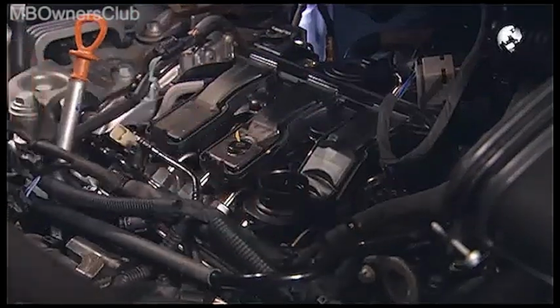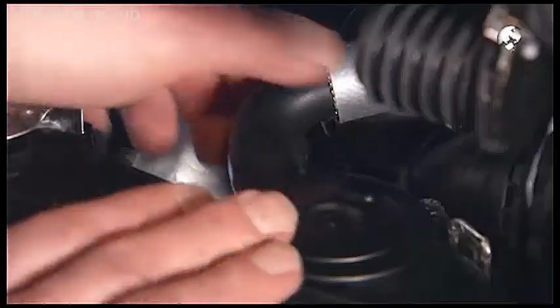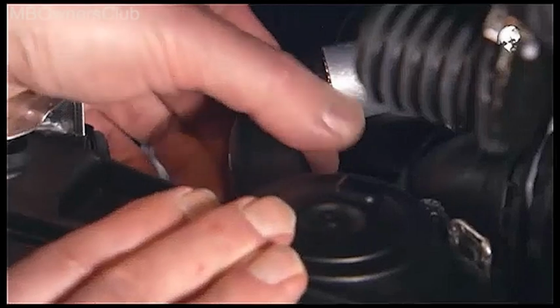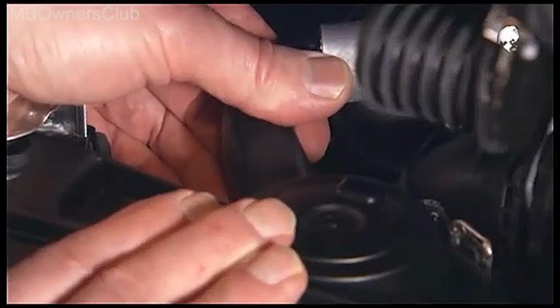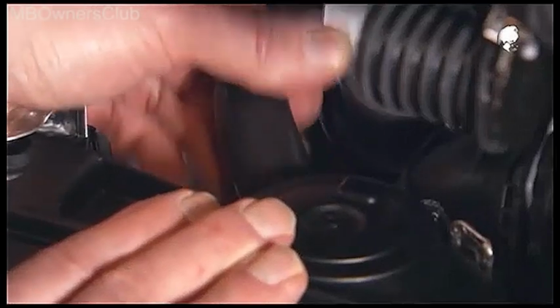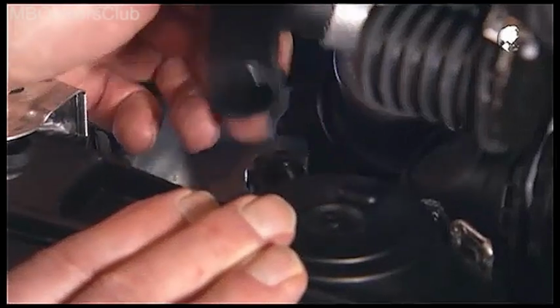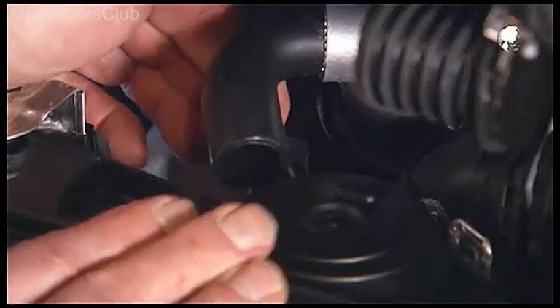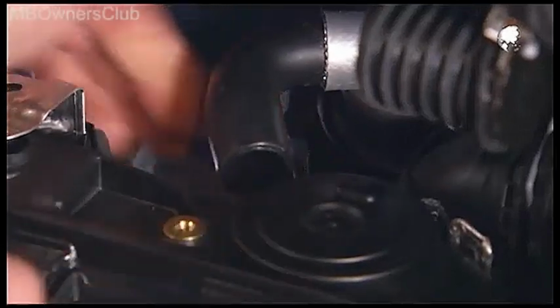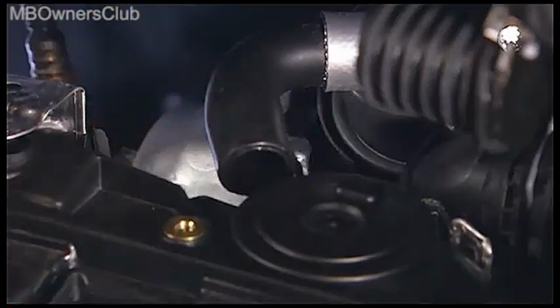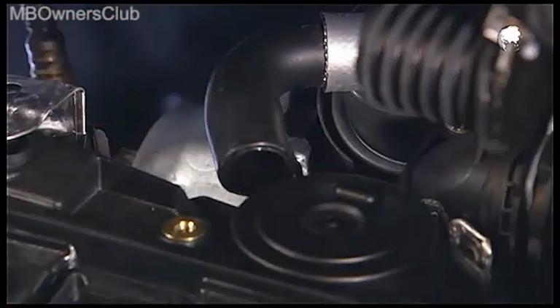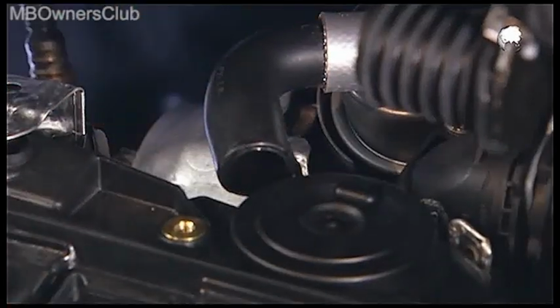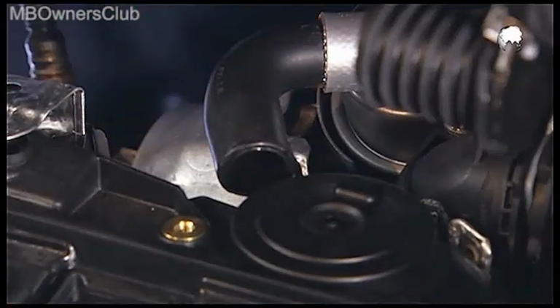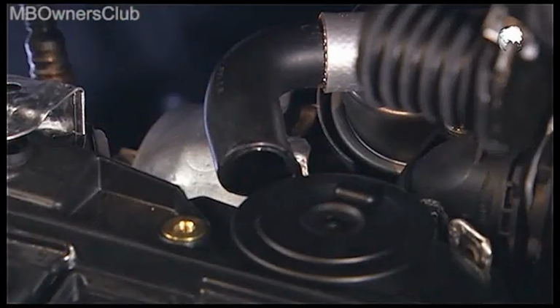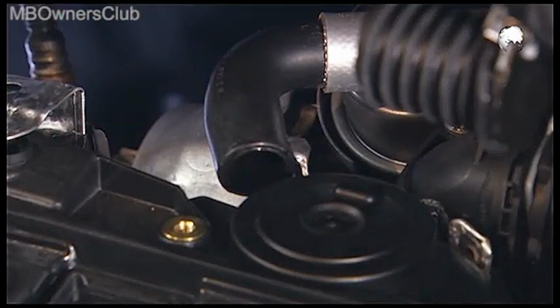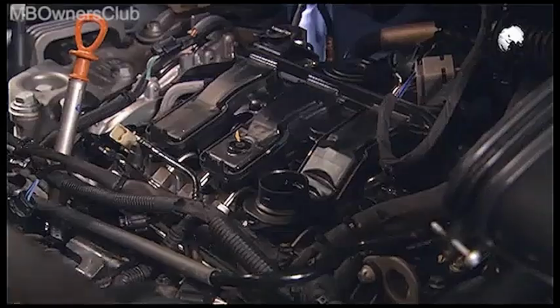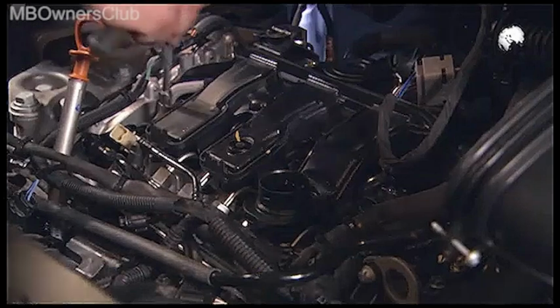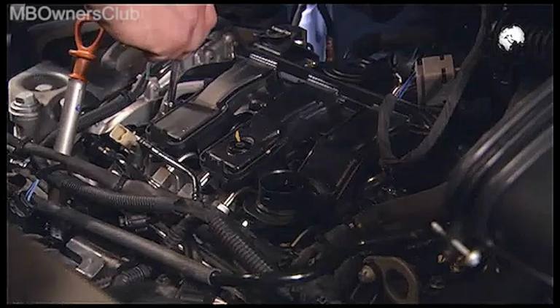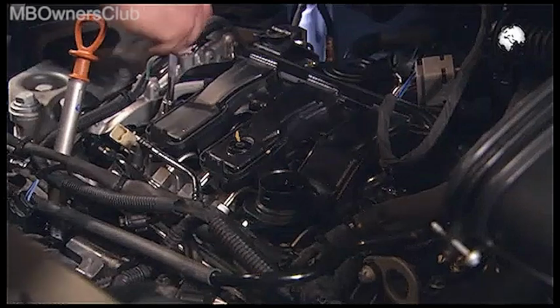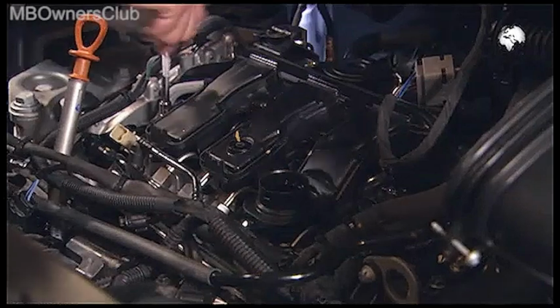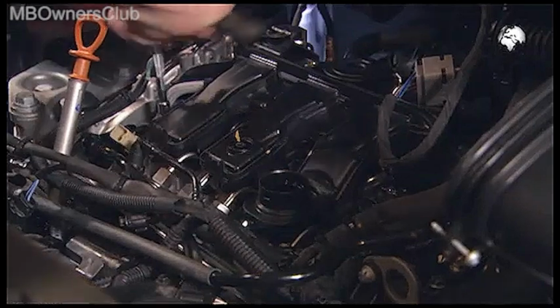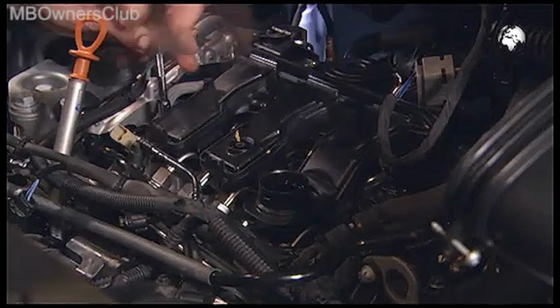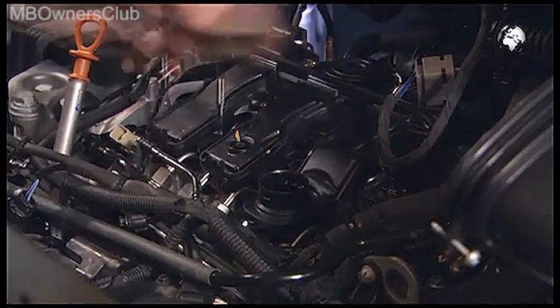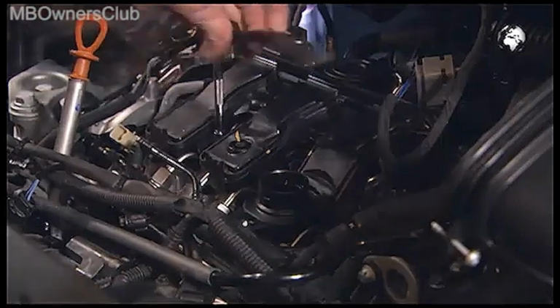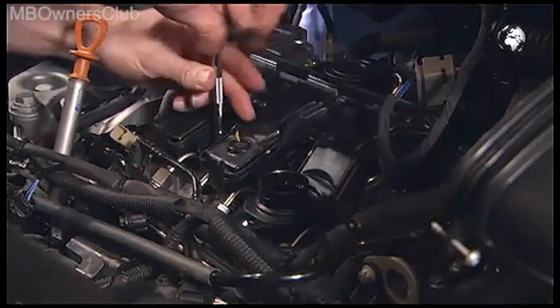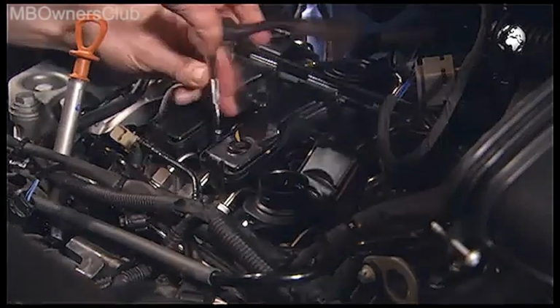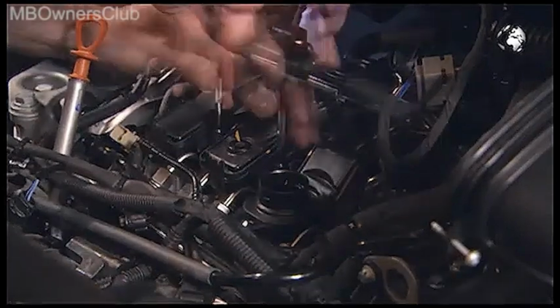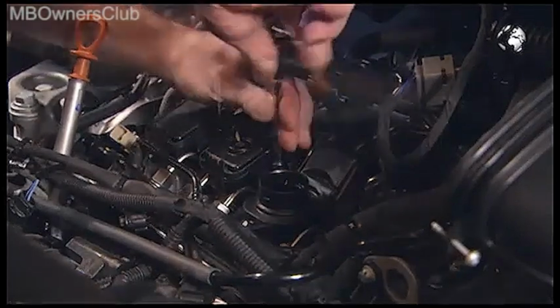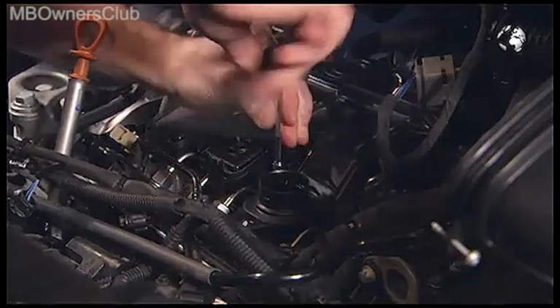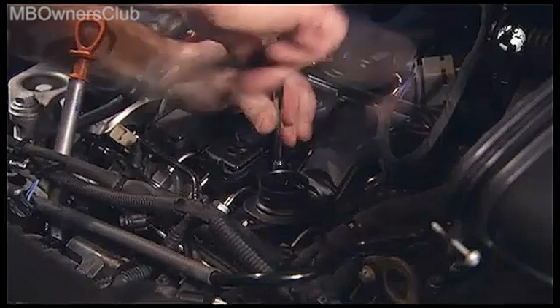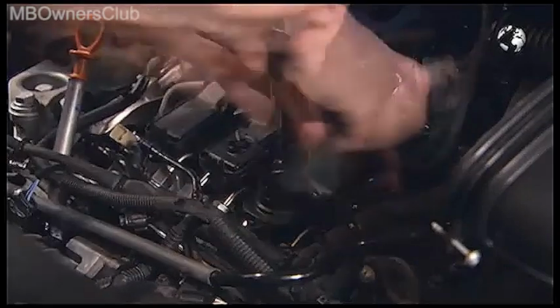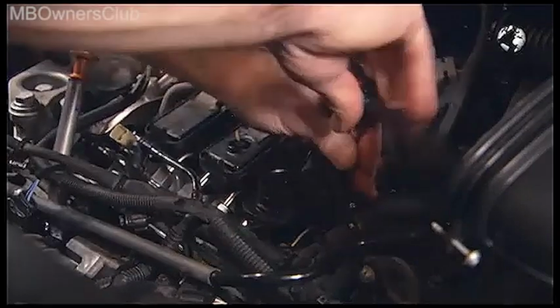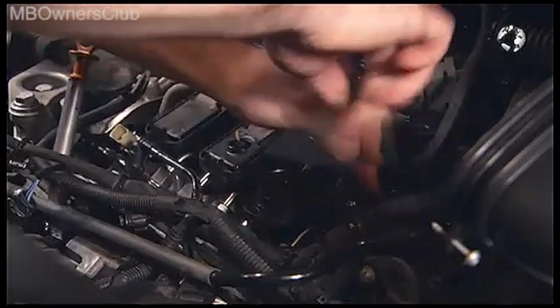Unplug the hose at the rear. The oil separator is secured with eight screws — unscrew them all. Remember when installing to renew the sealing rings.